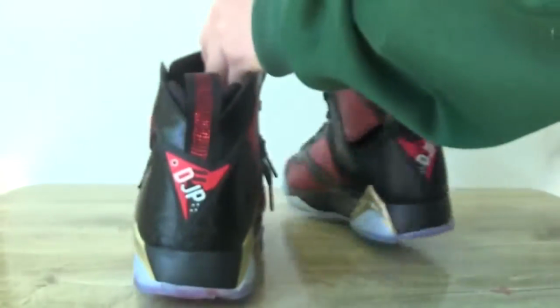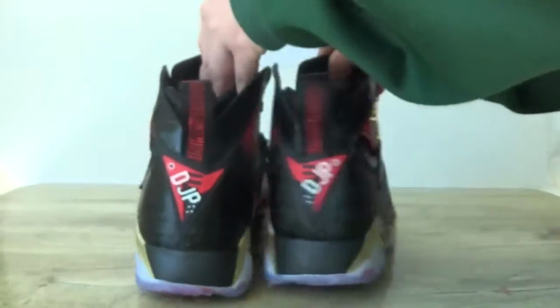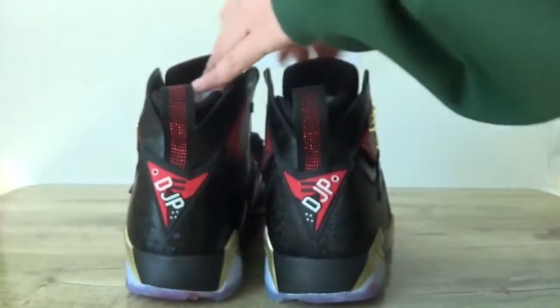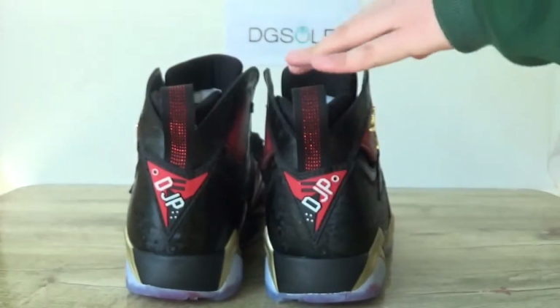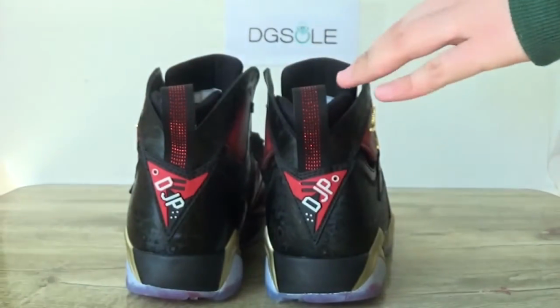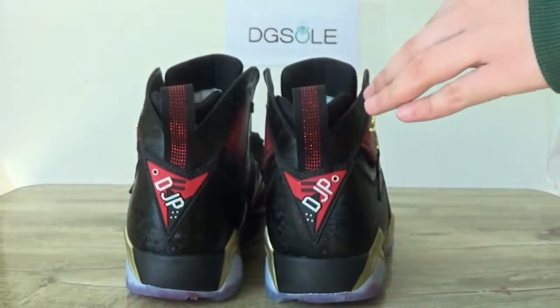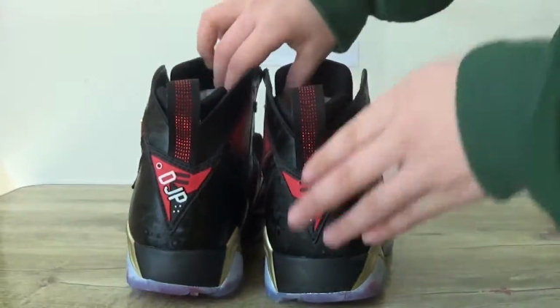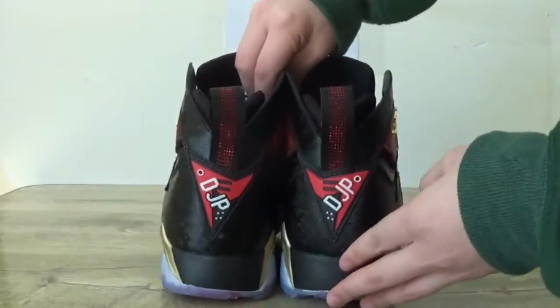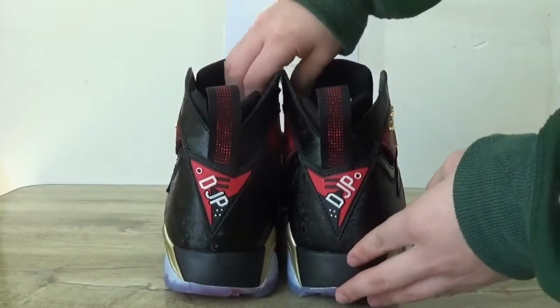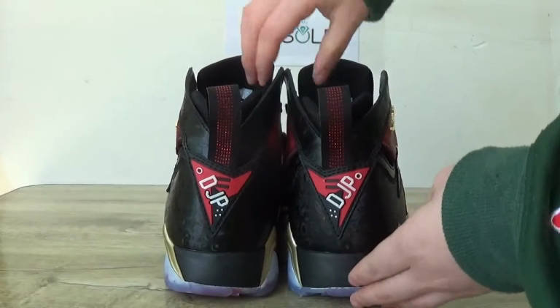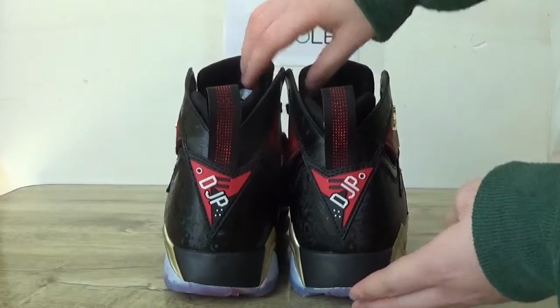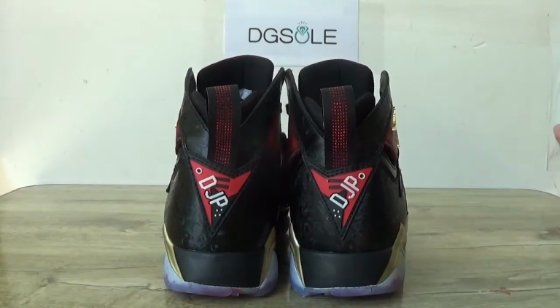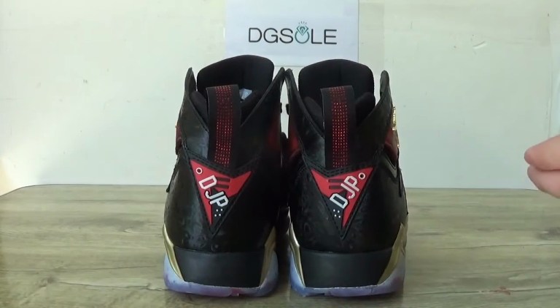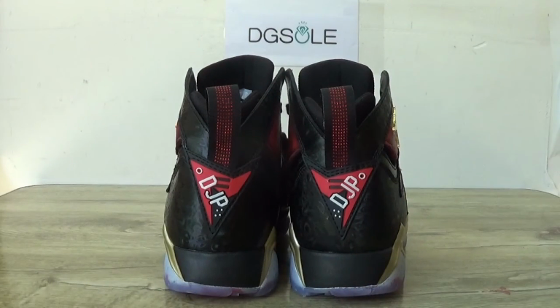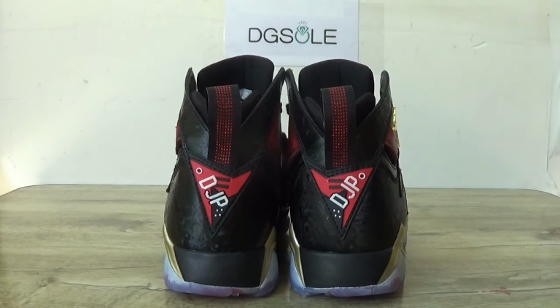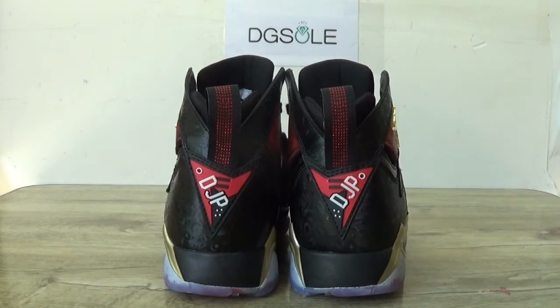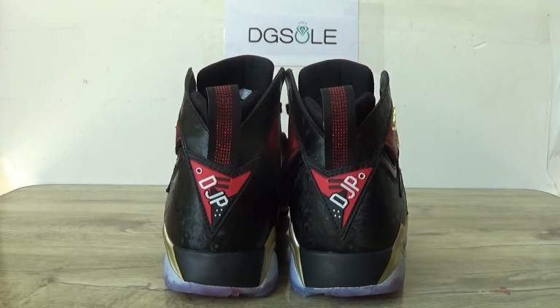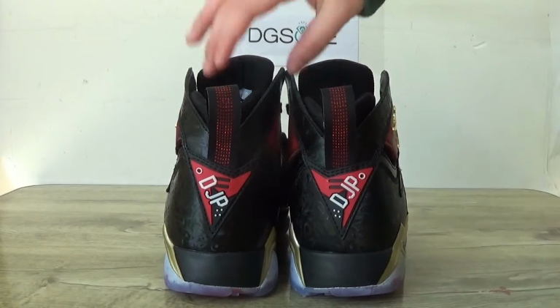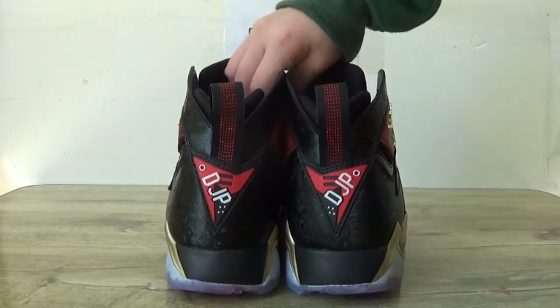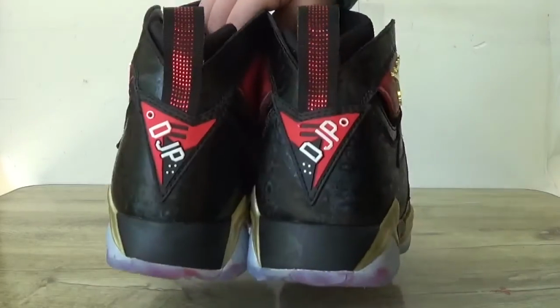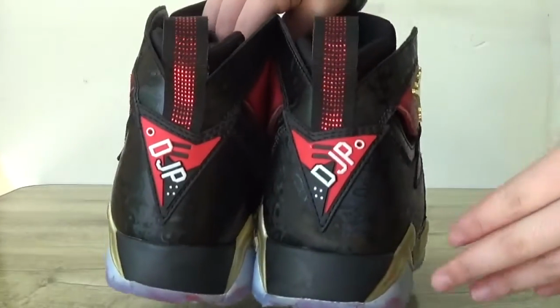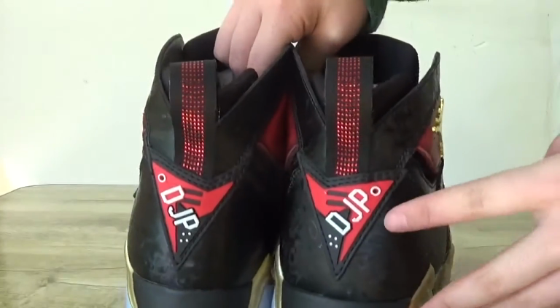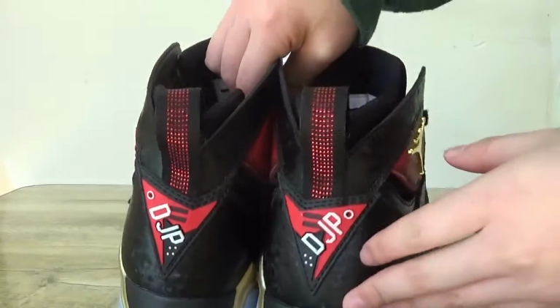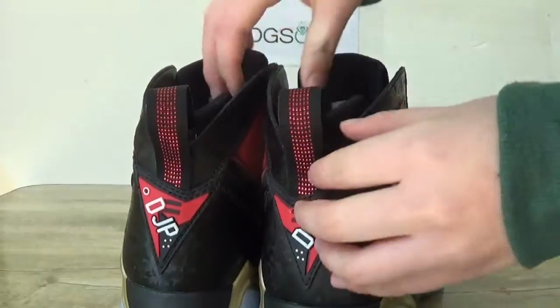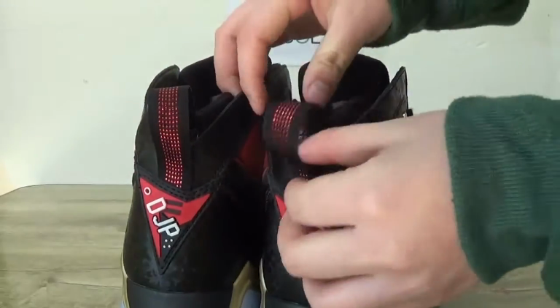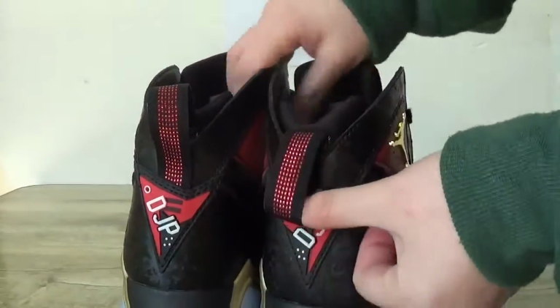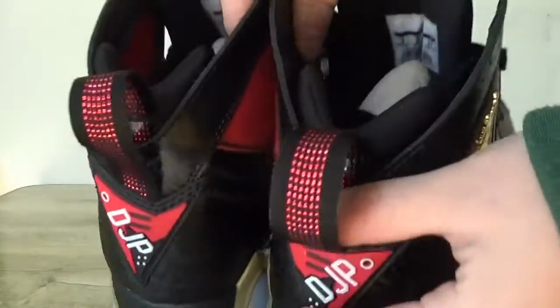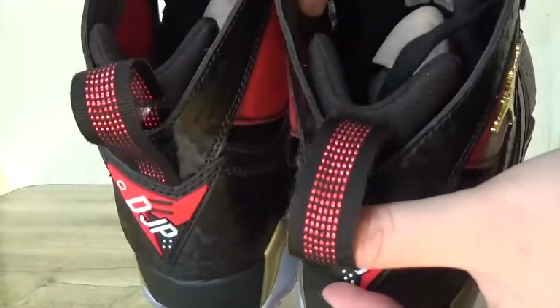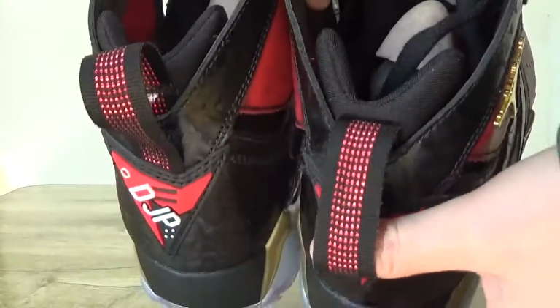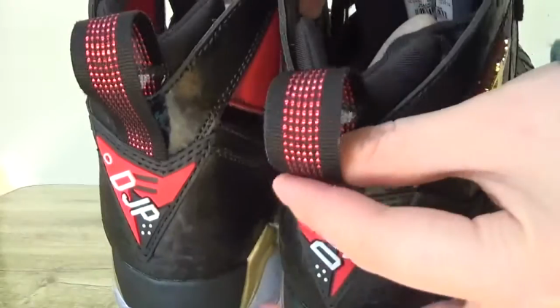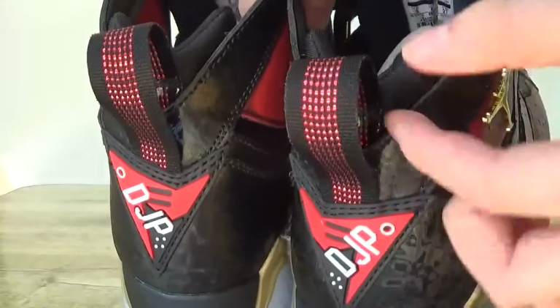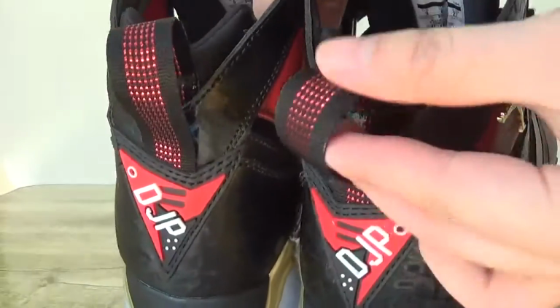Now check the back. Here you can catch the back details, and the branding on this back here. And also here is the pull tag with the black and red.